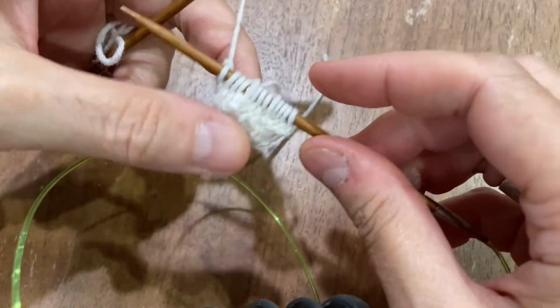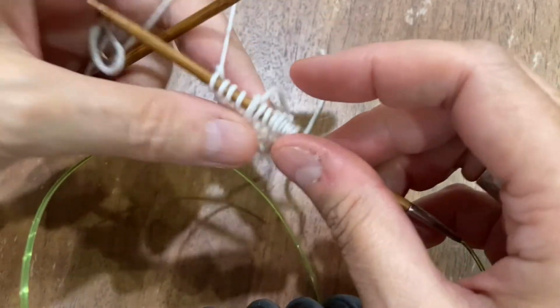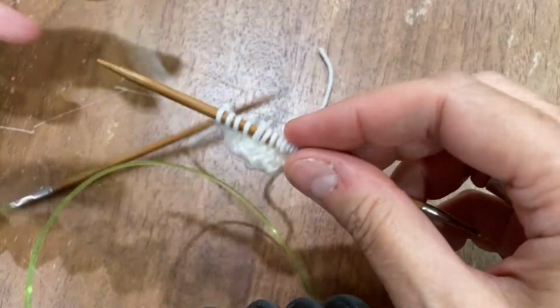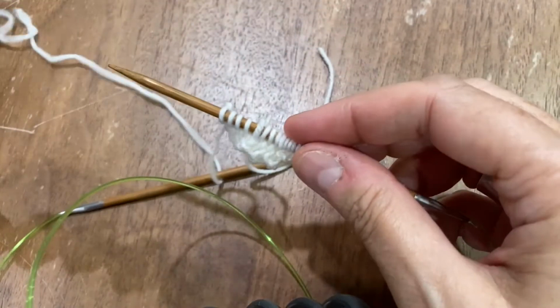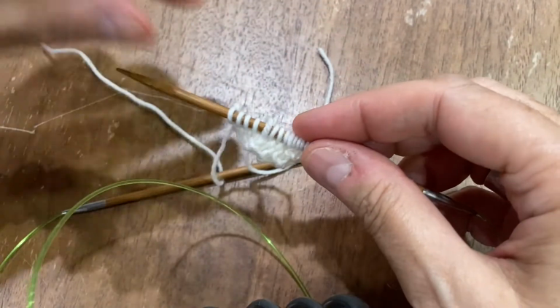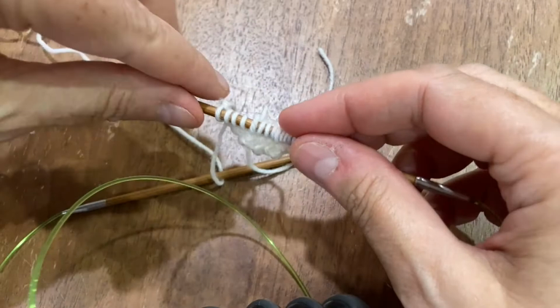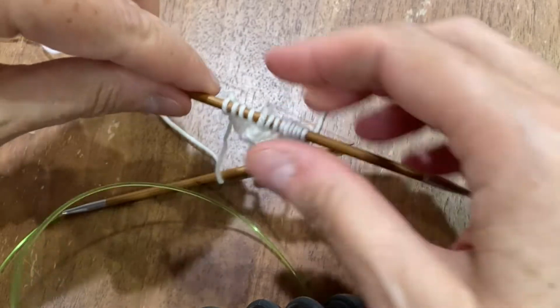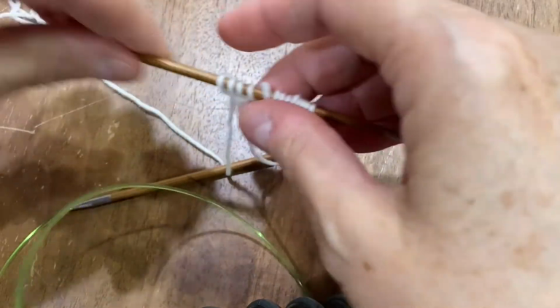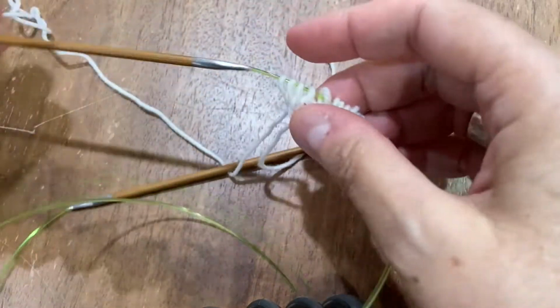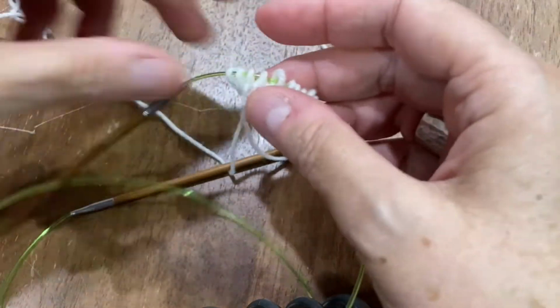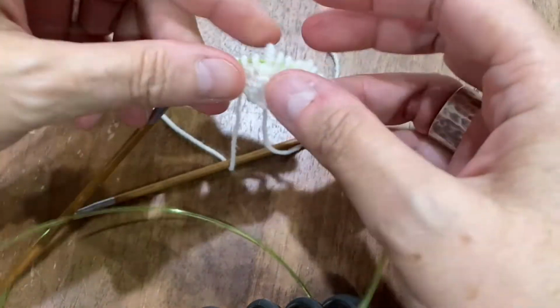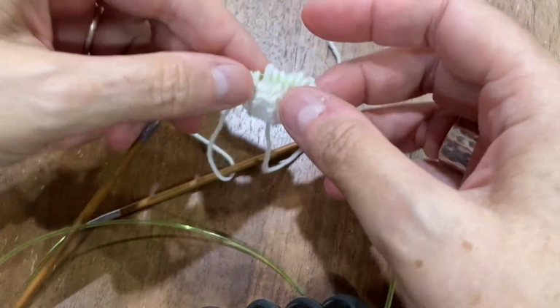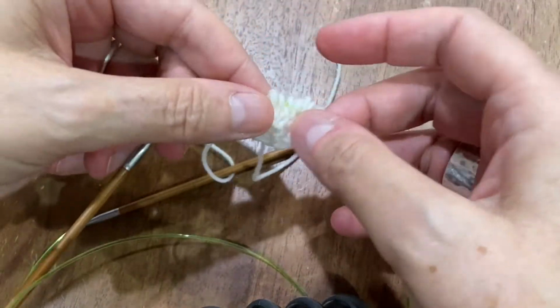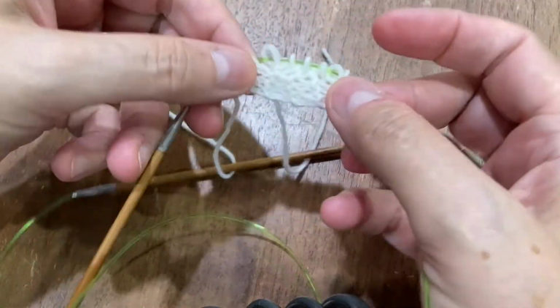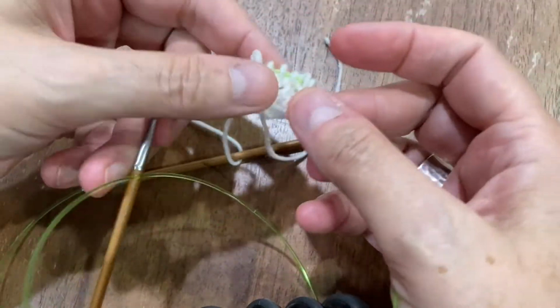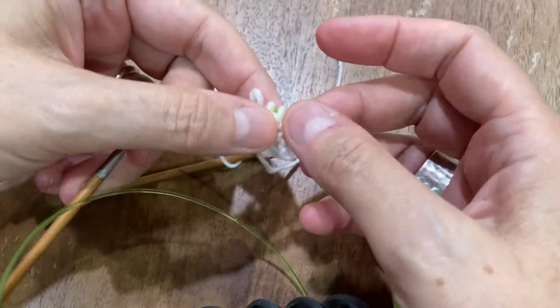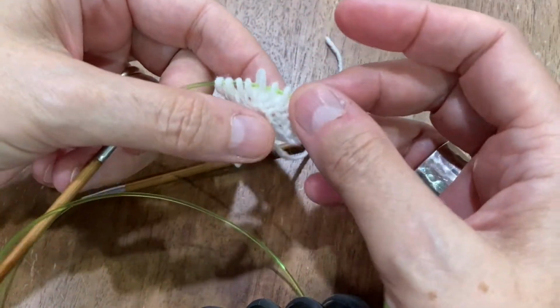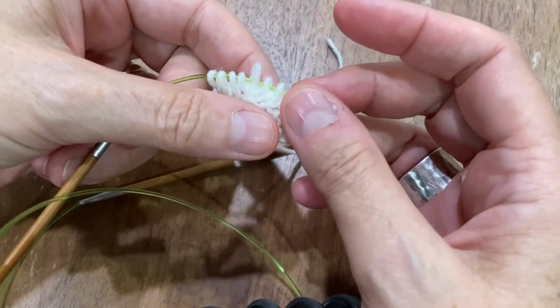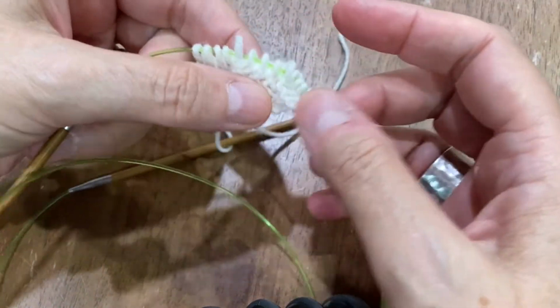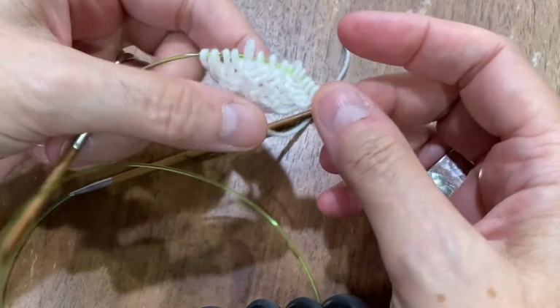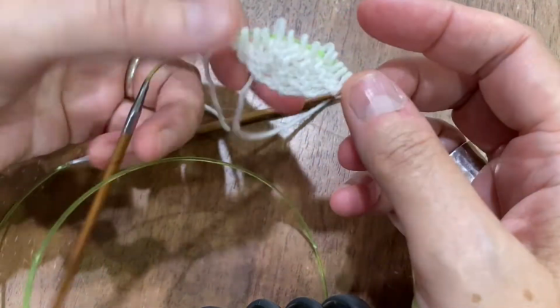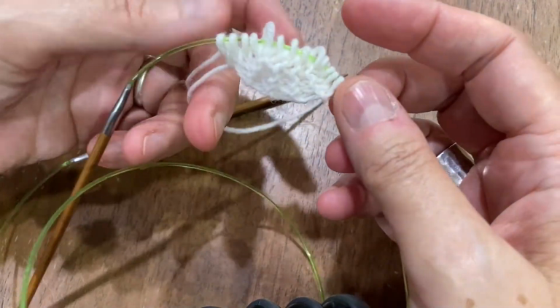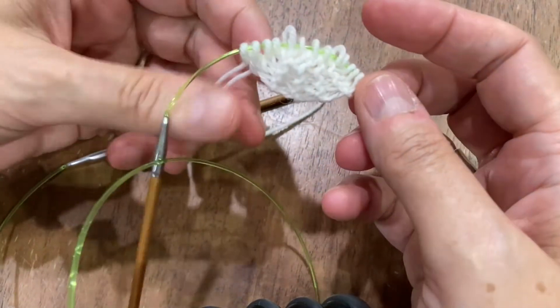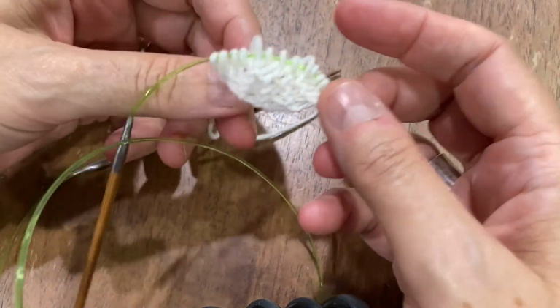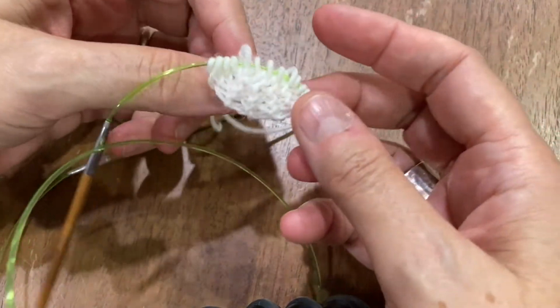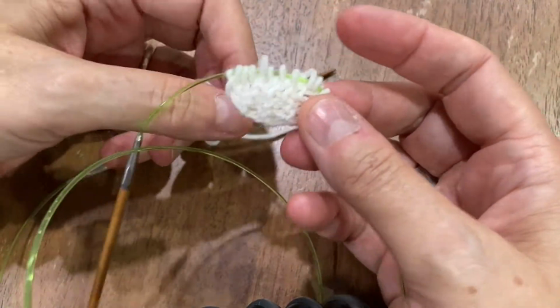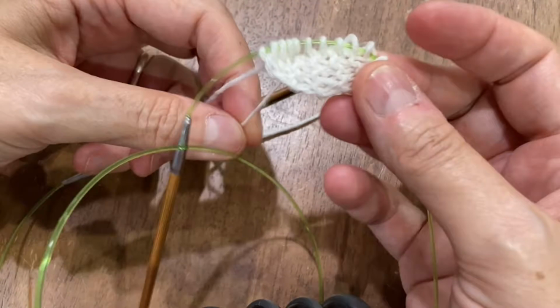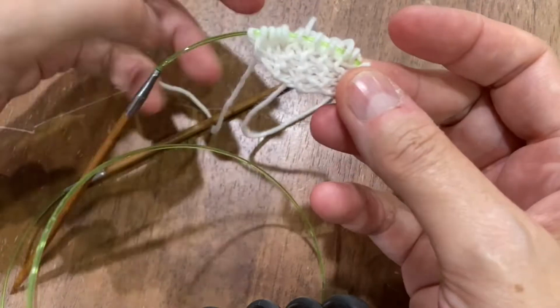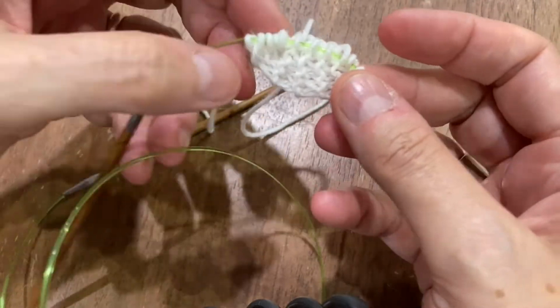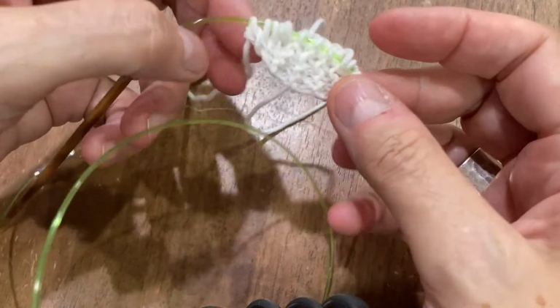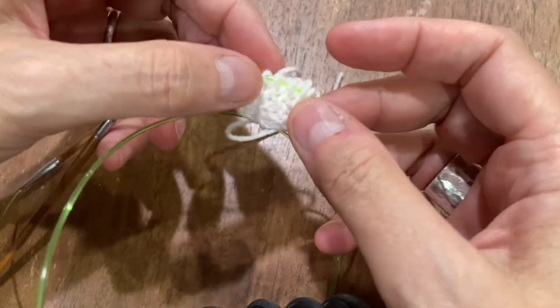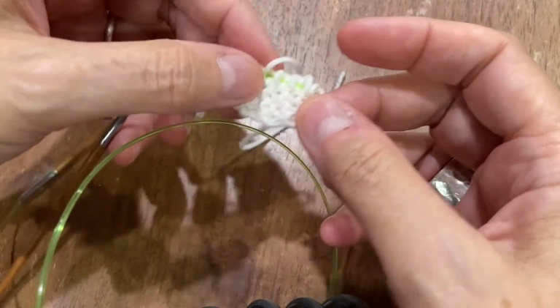And that concludes the garter tab cast on. You can continue with the instructions for the shawl.